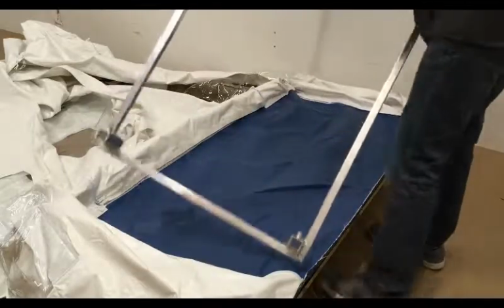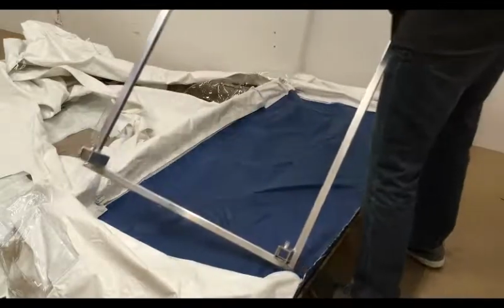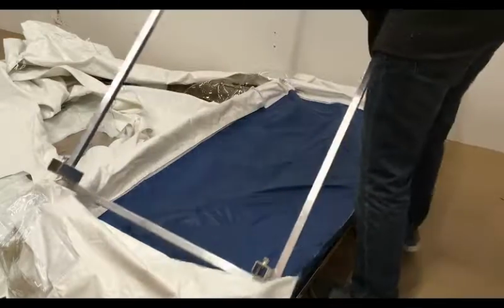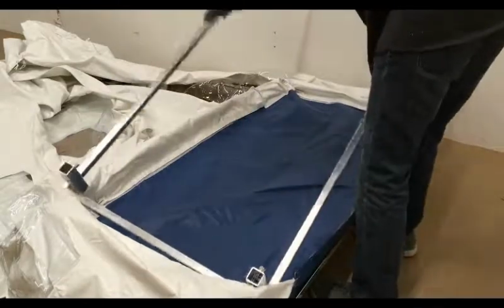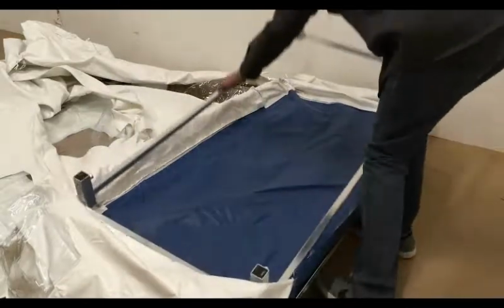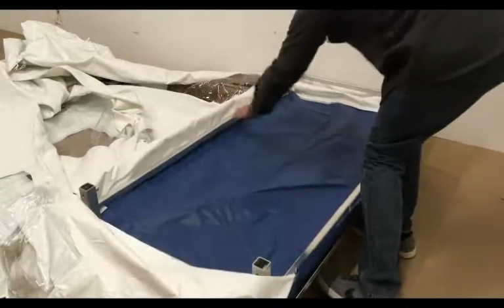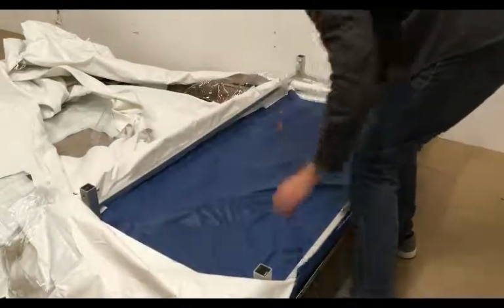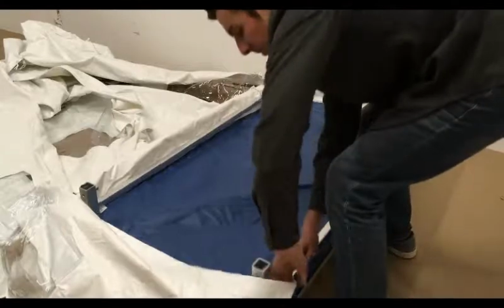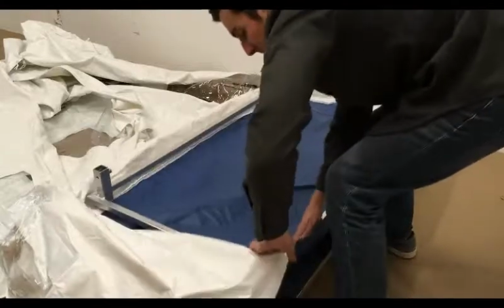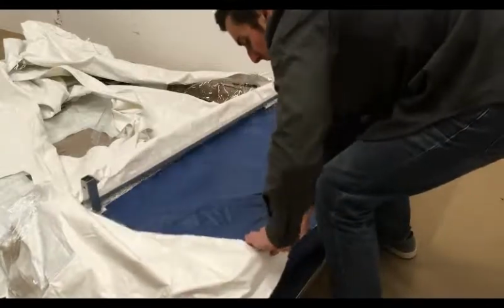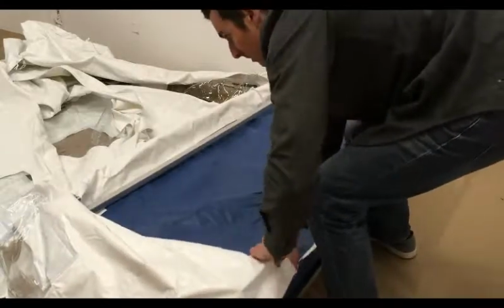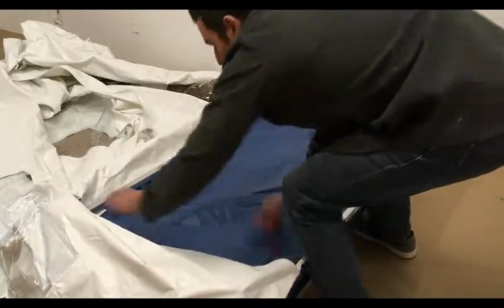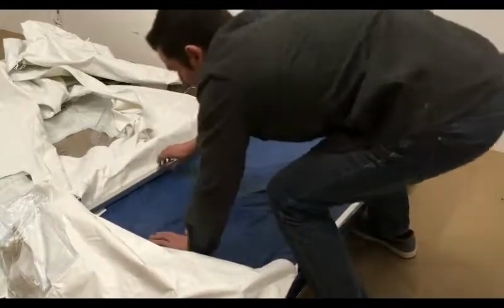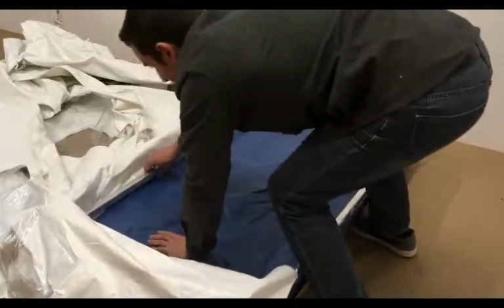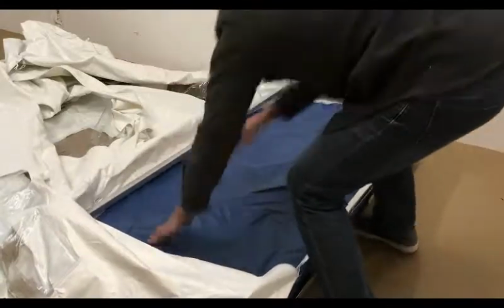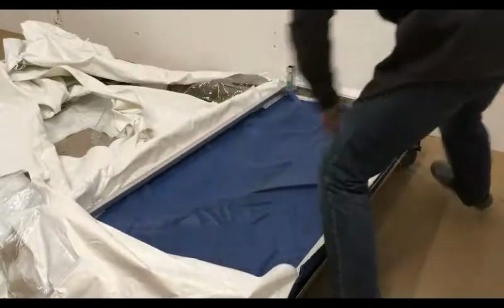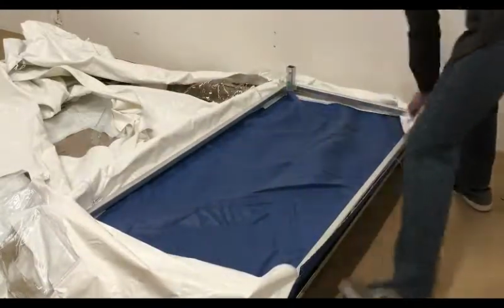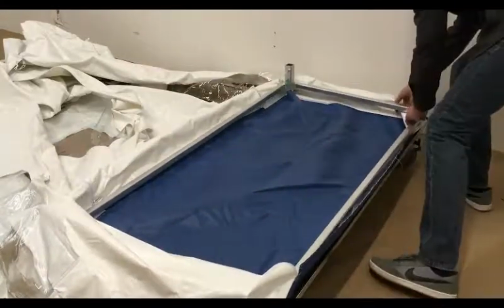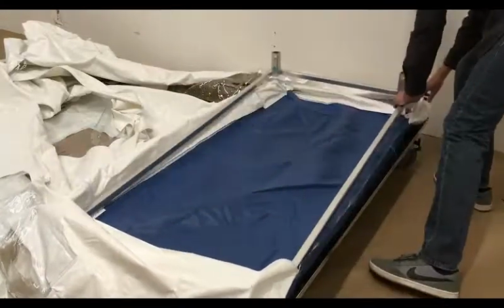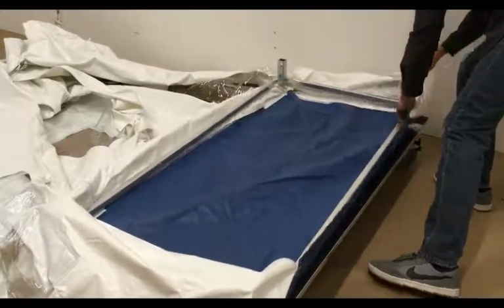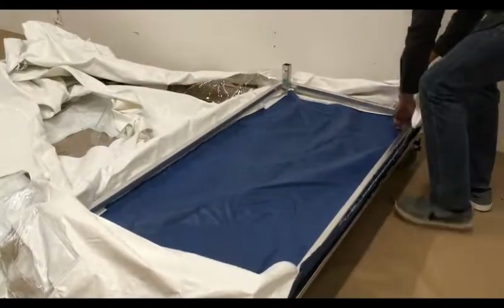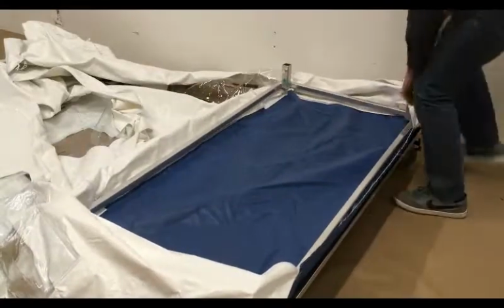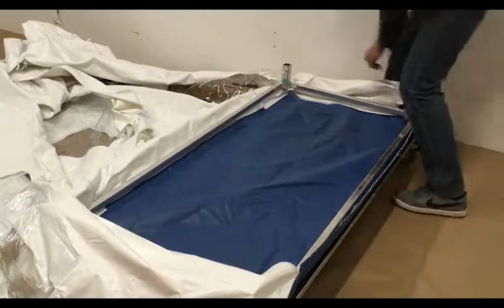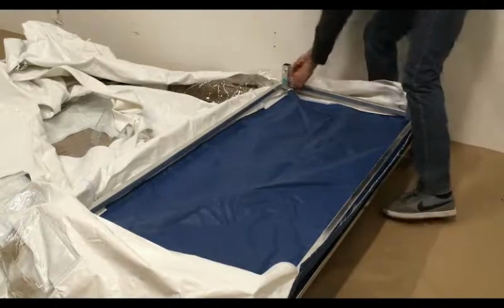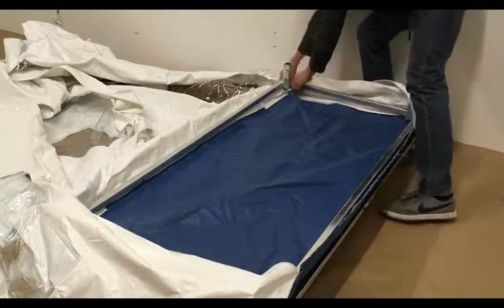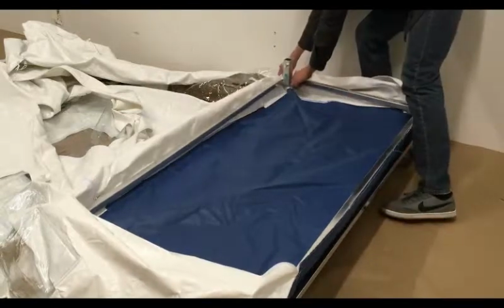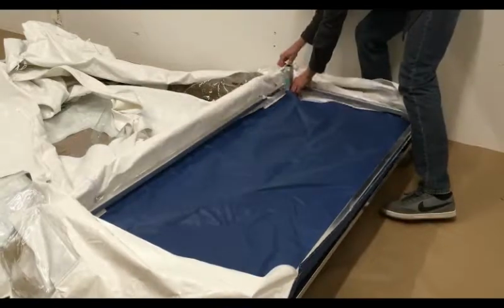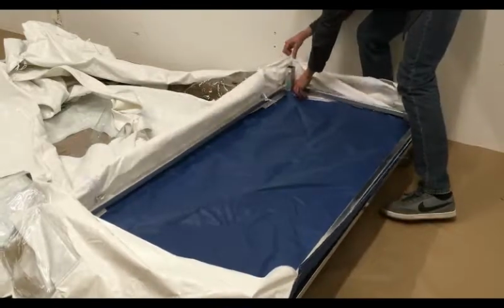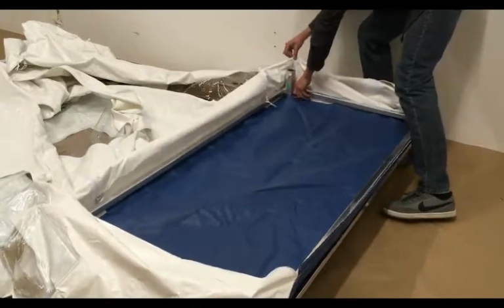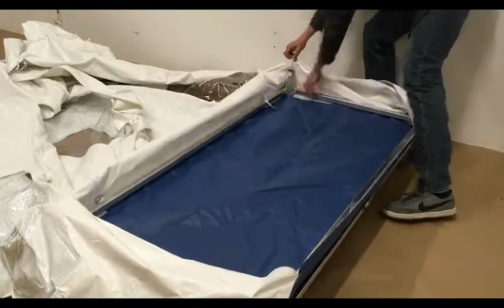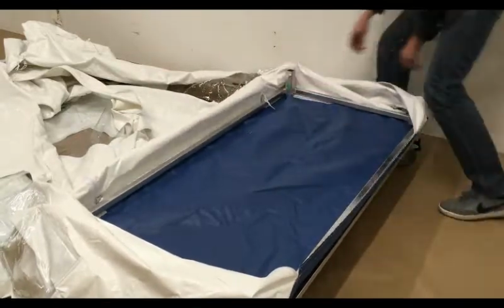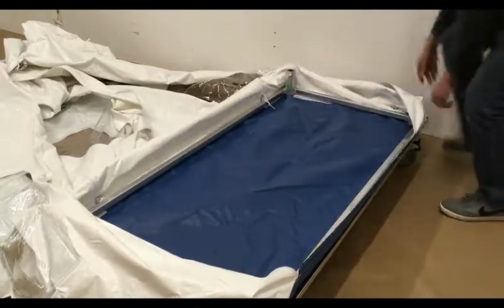Place the base frame of the unit on top of the blue tent base. Take care to perfectly align the corners now, as they cannot be adjusted later. Make sure the white velcro strip is not wedged under the frame.